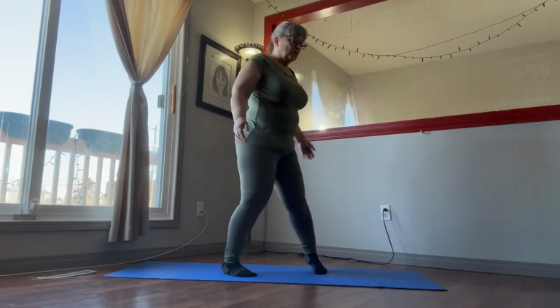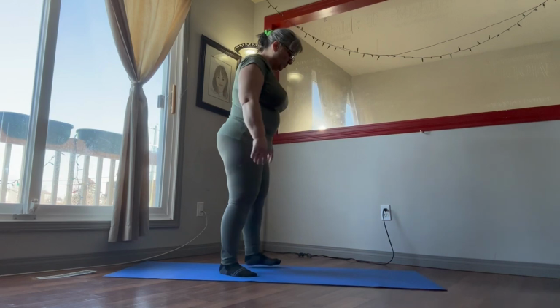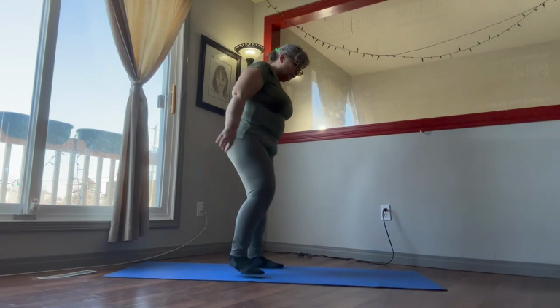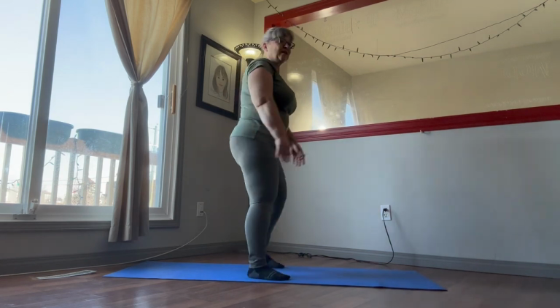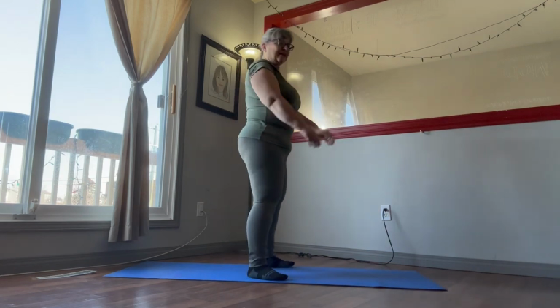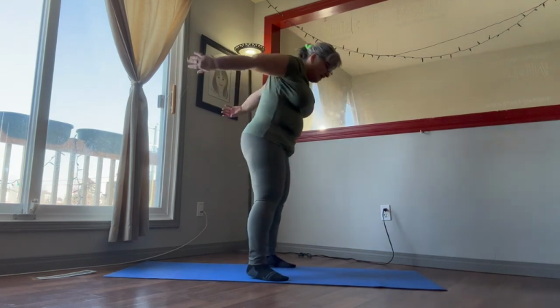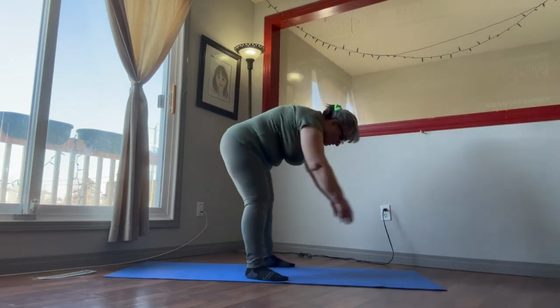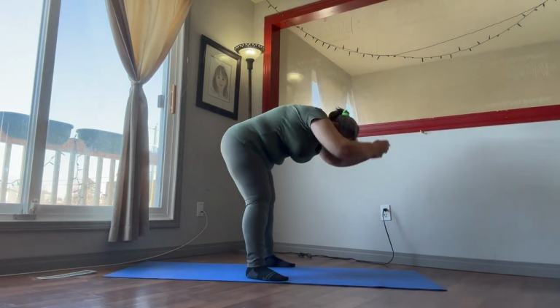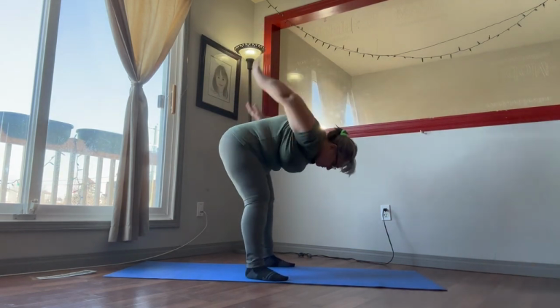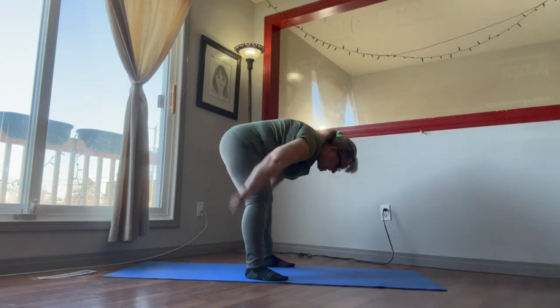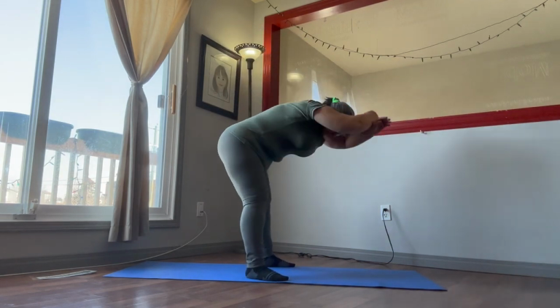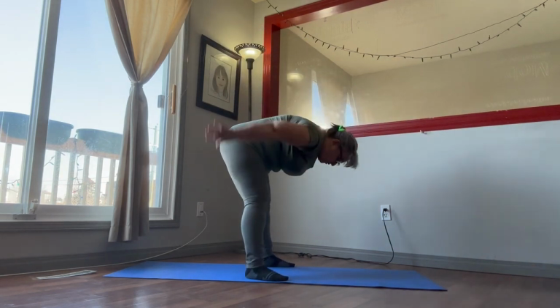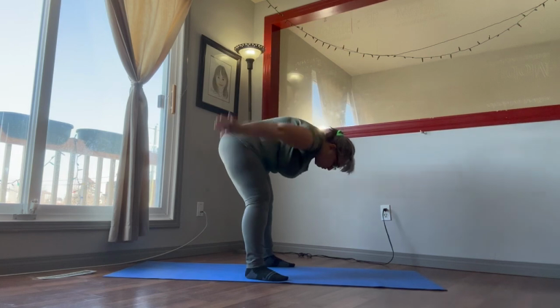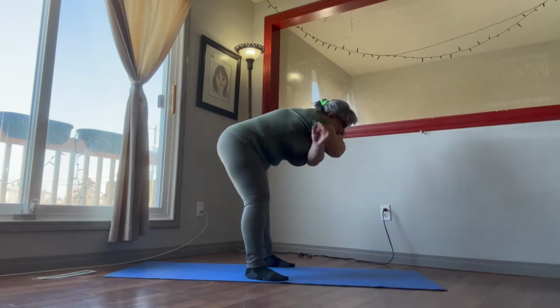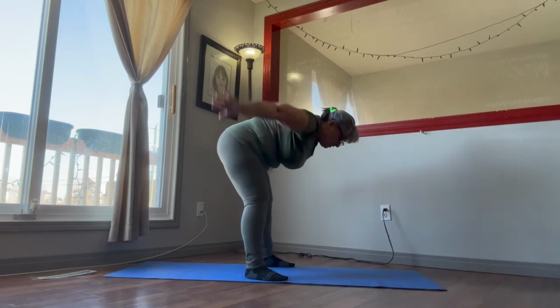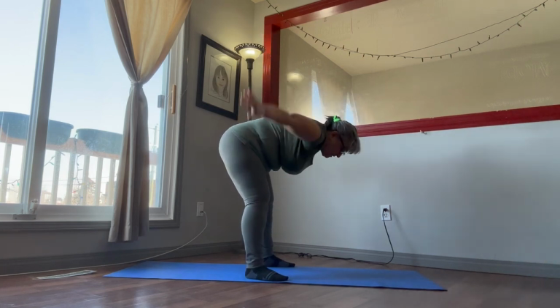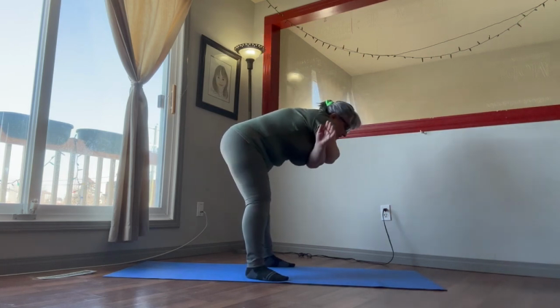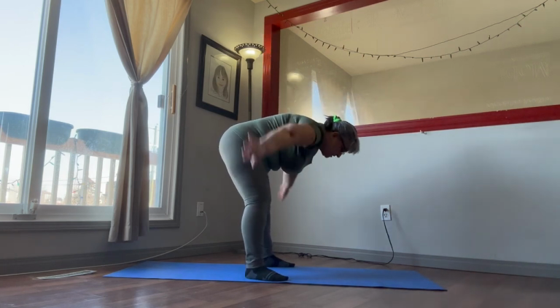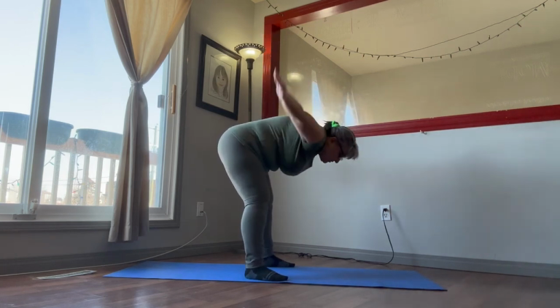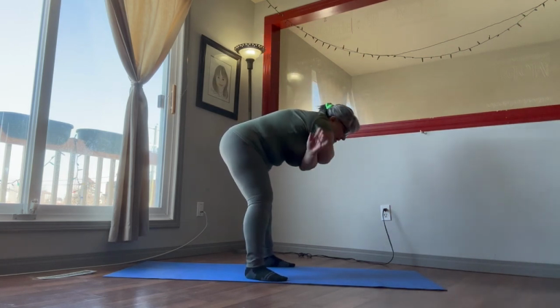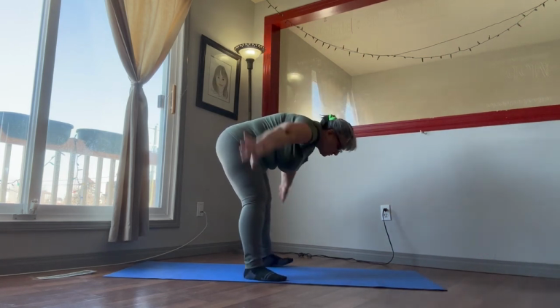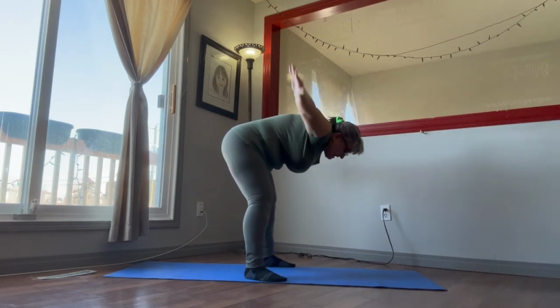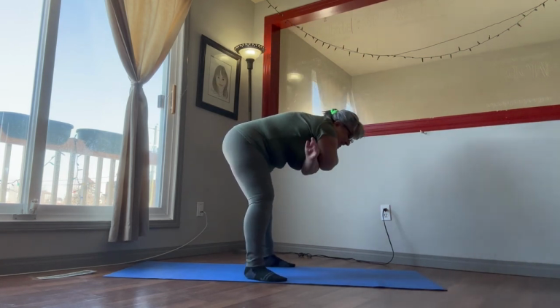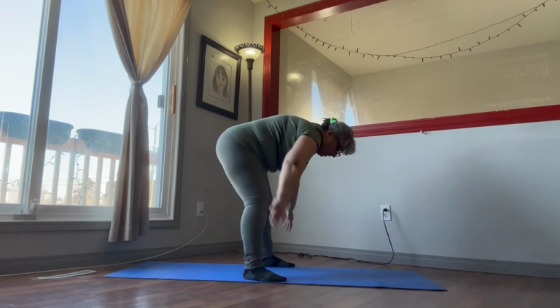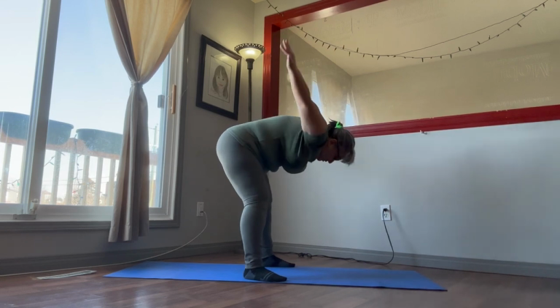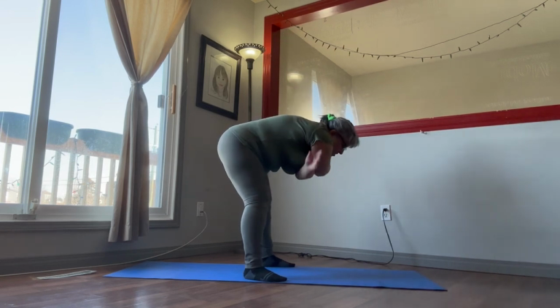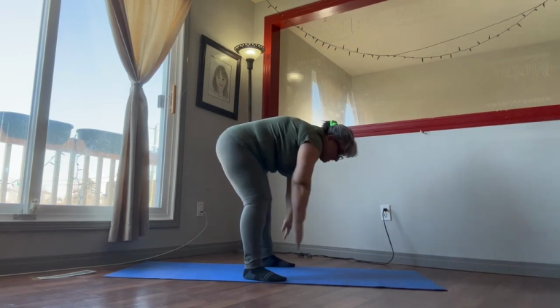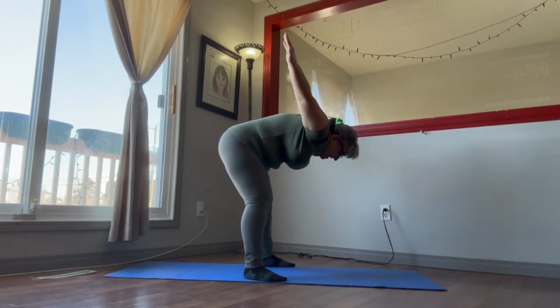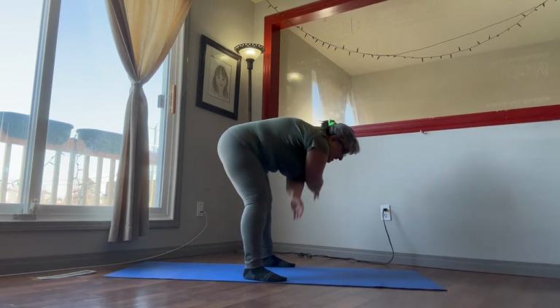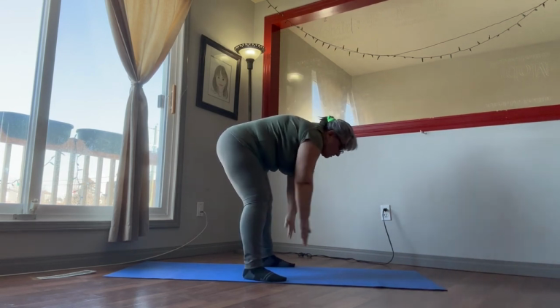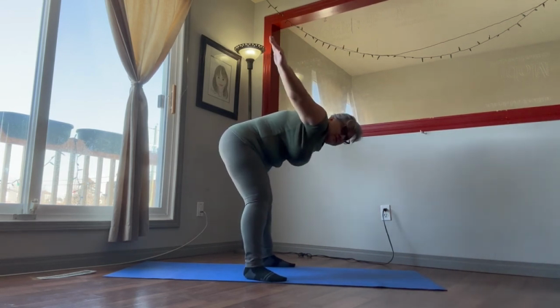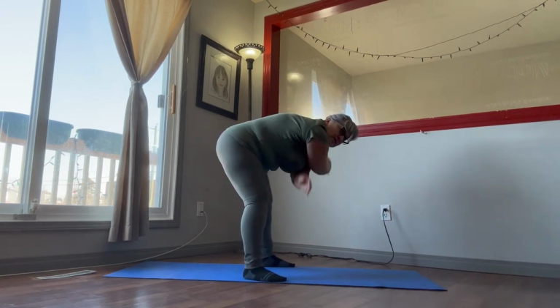We're going to bend over and swing those arms — right in front of you, back and forth. Work those arms, loosen those up.